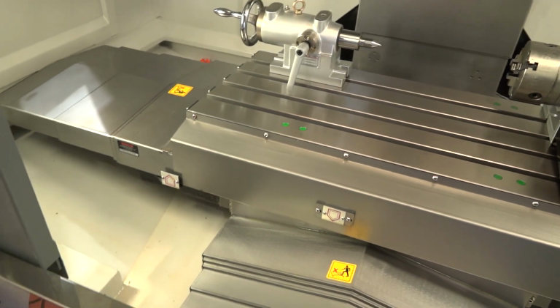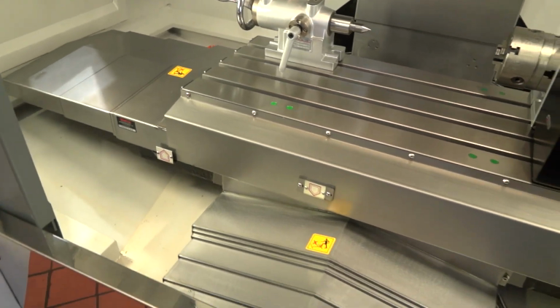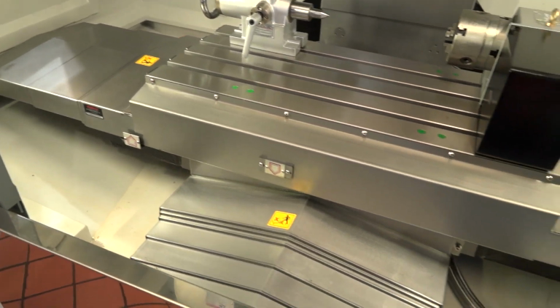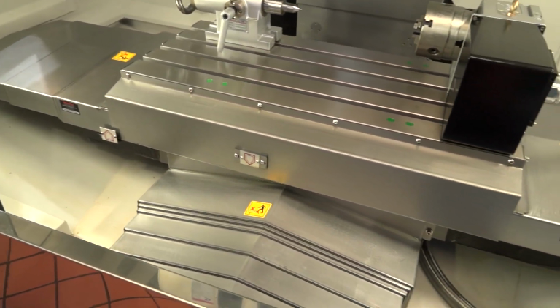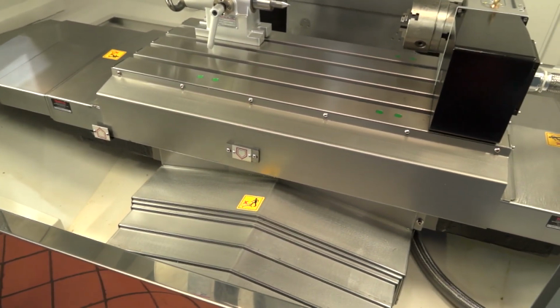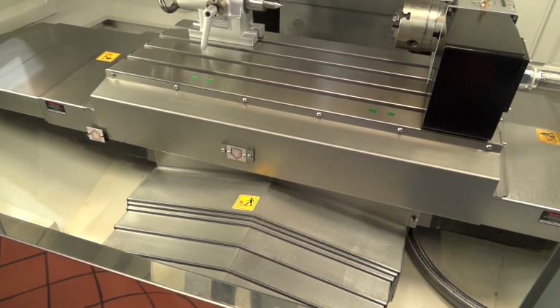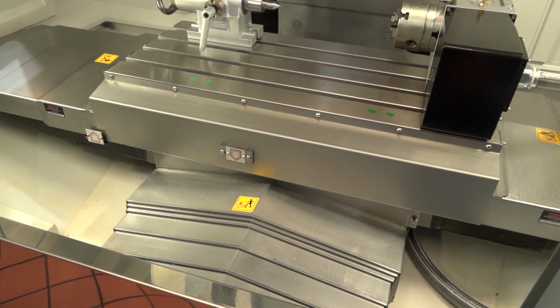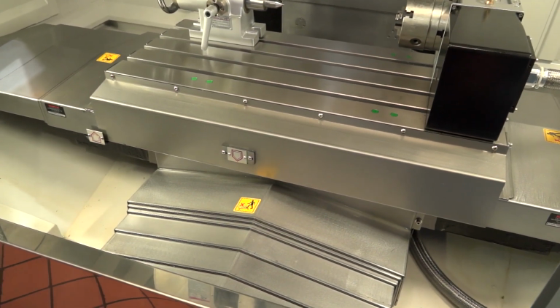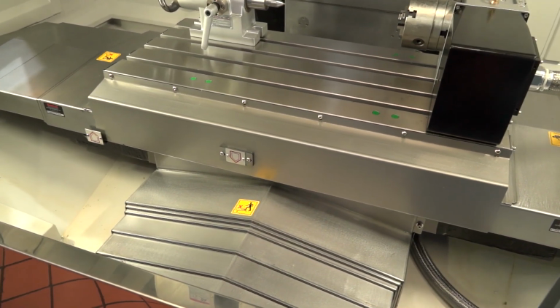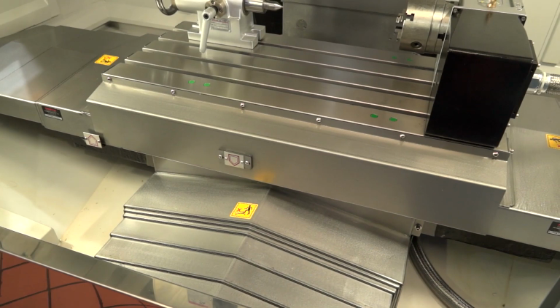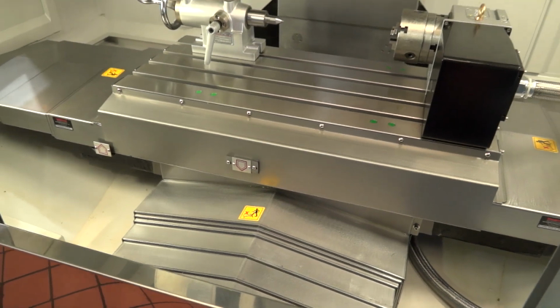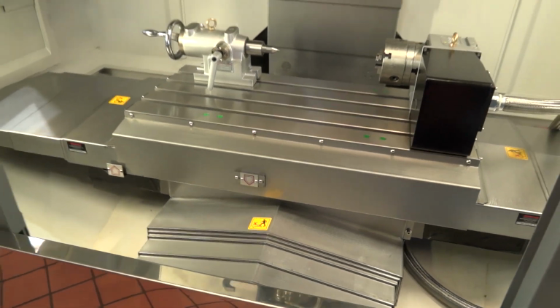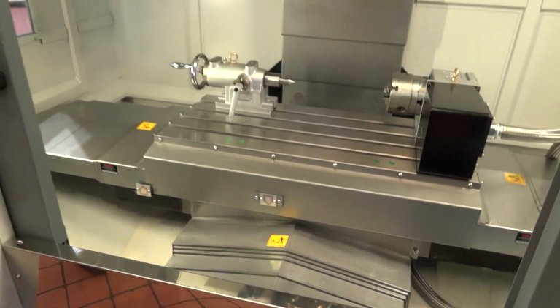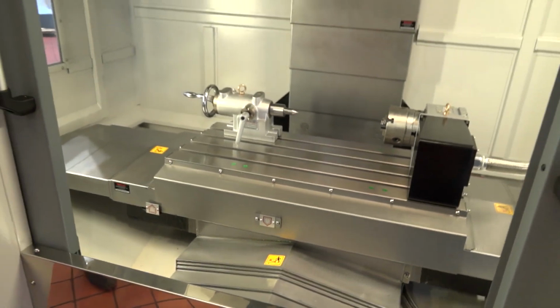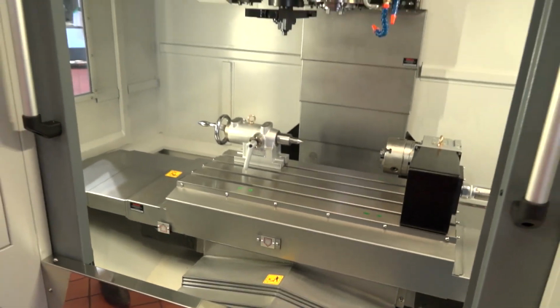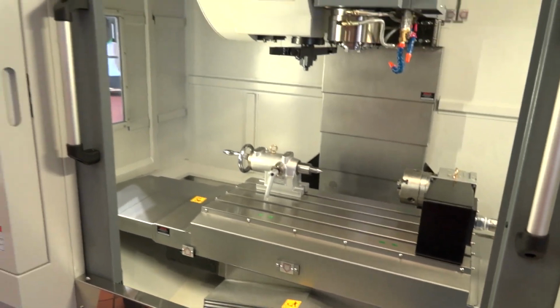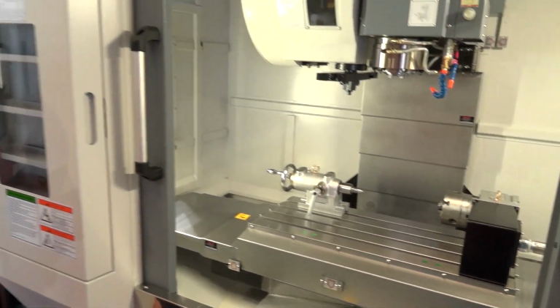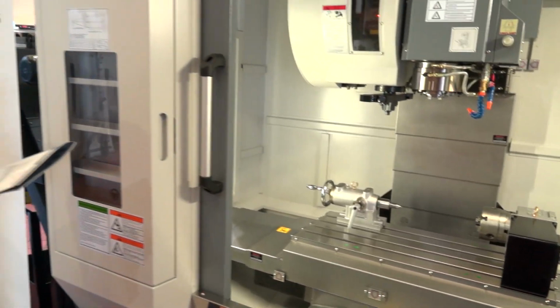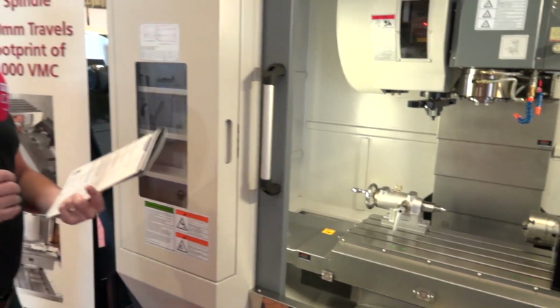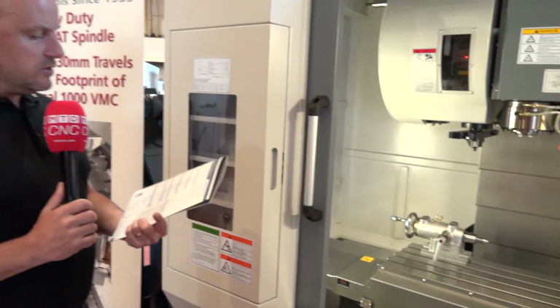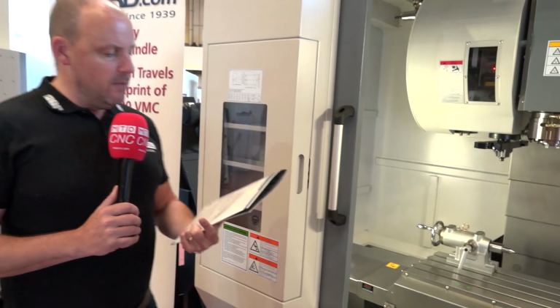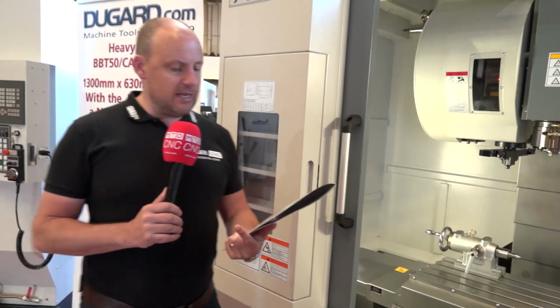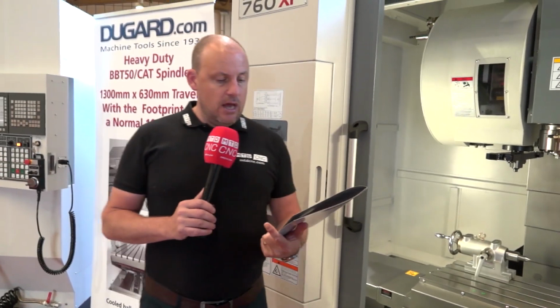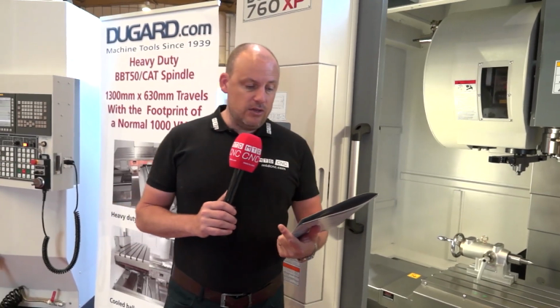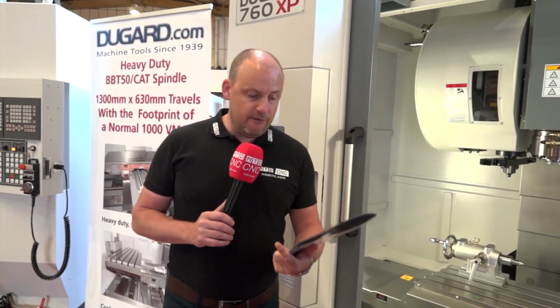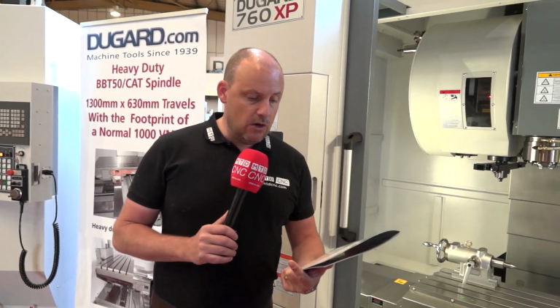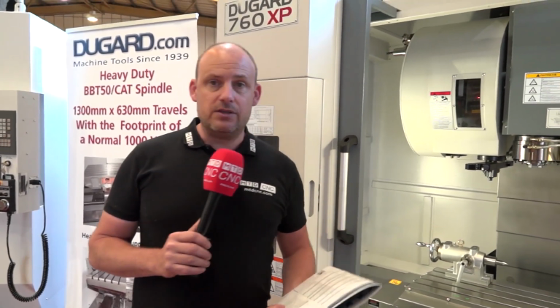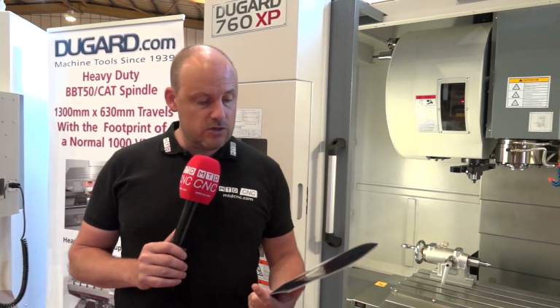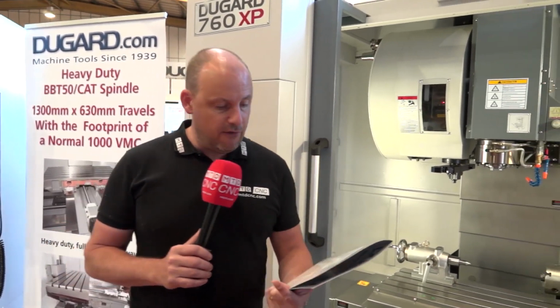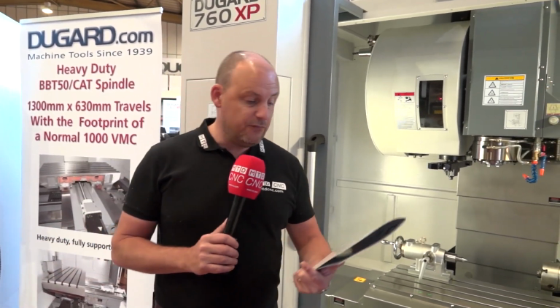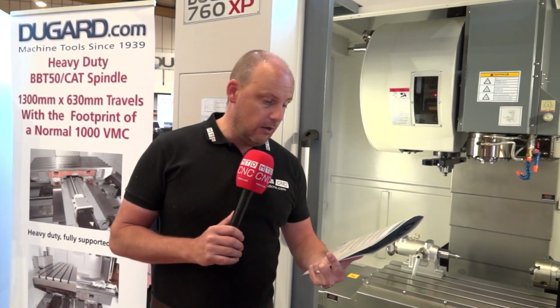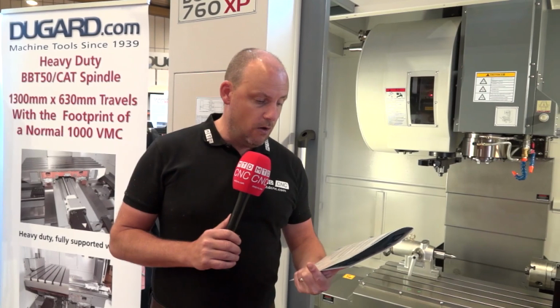Either side of the table there is an auger, which comes as standard on this machine, and I think that's a big part about these machines from Dugard. Looking through some of the things that come as standard, you've got a heavy-duty high-quality cast iron frame and fully enclosed guarding.